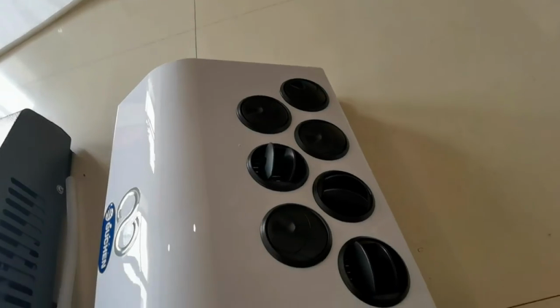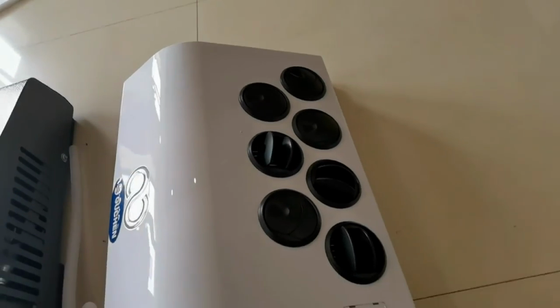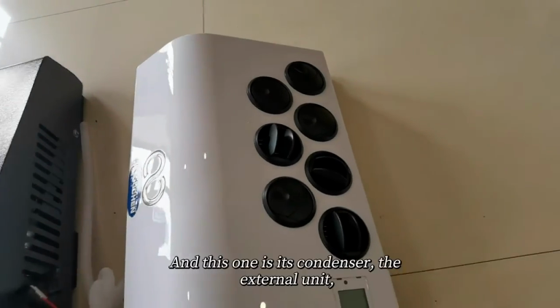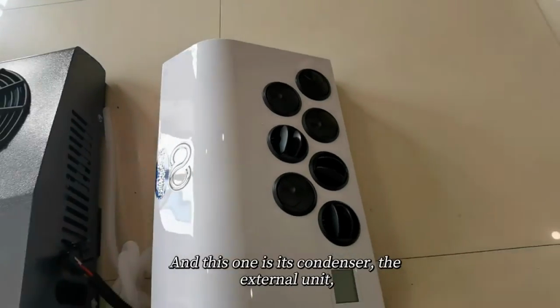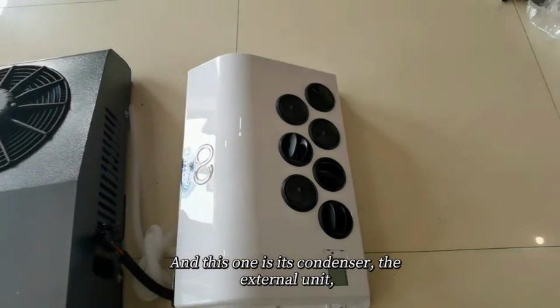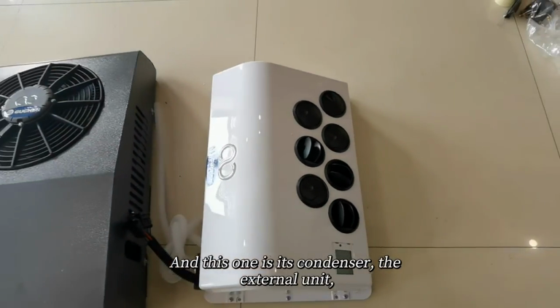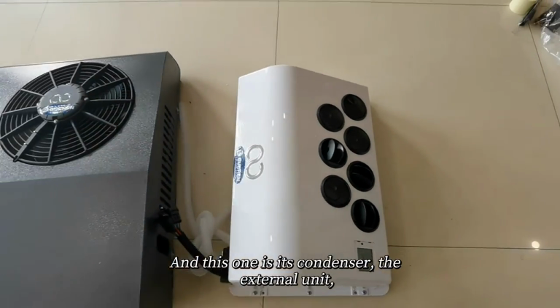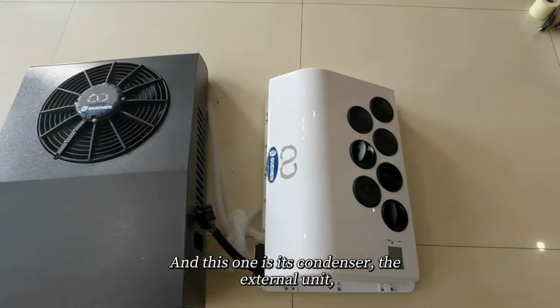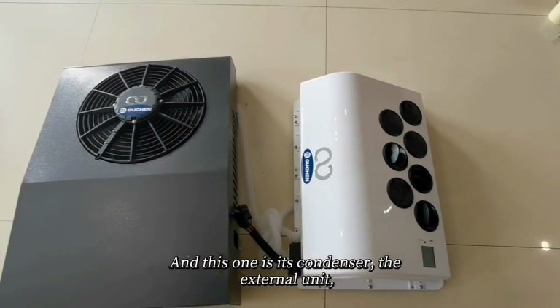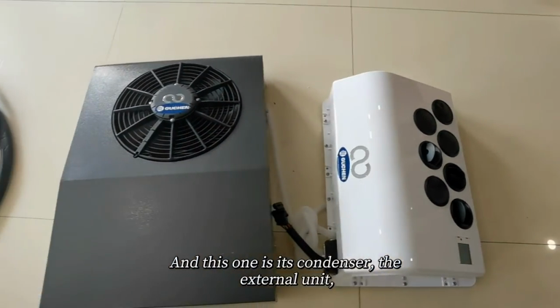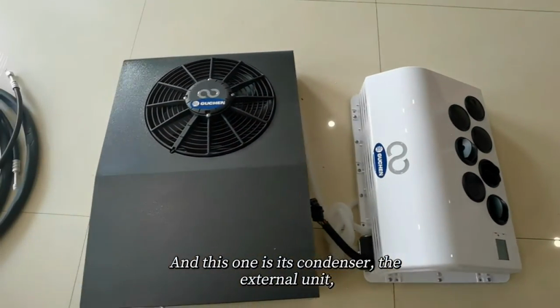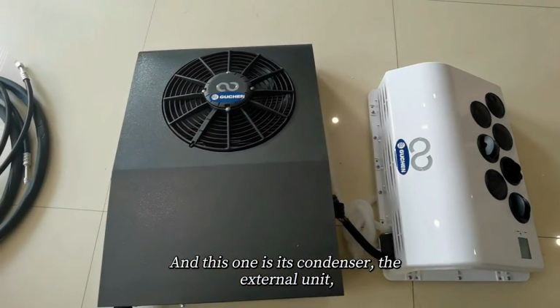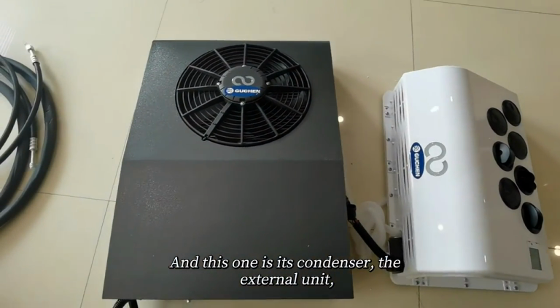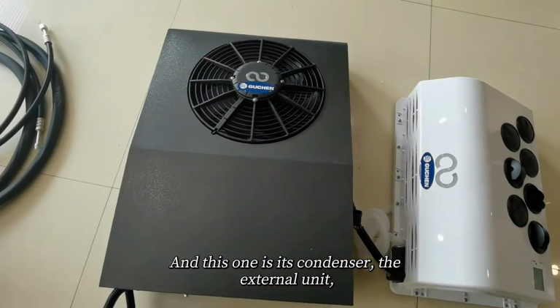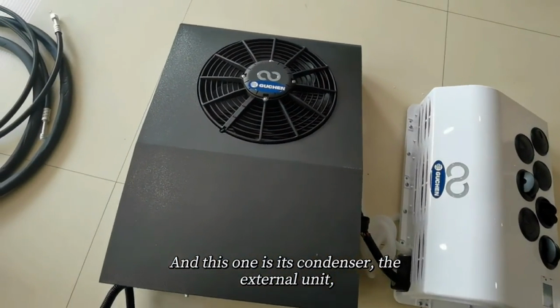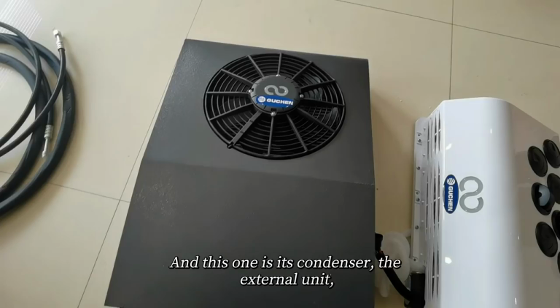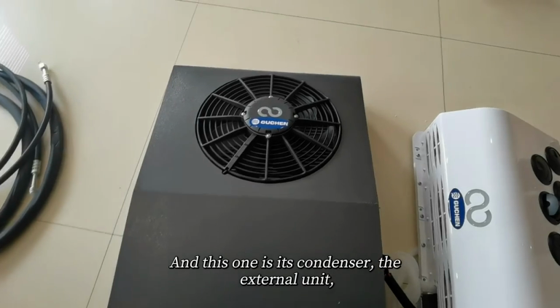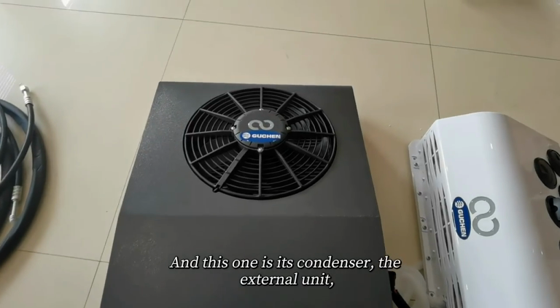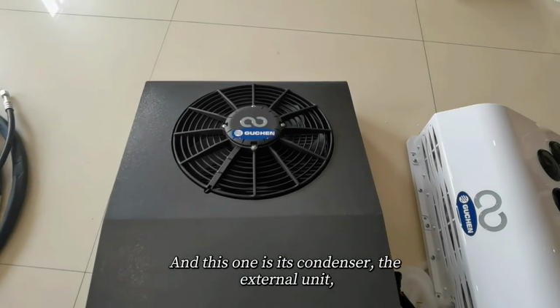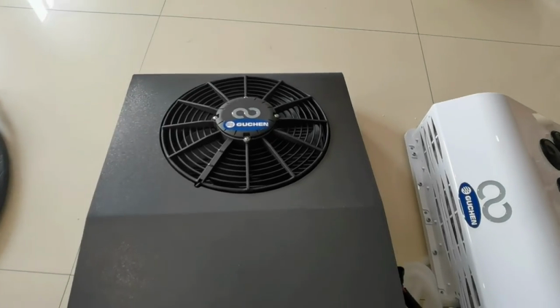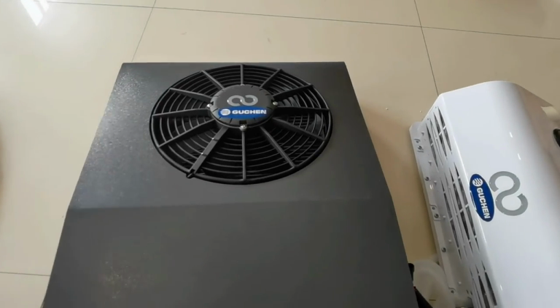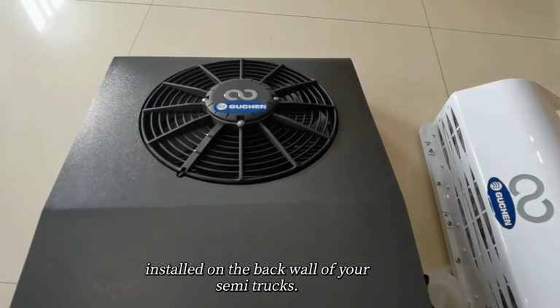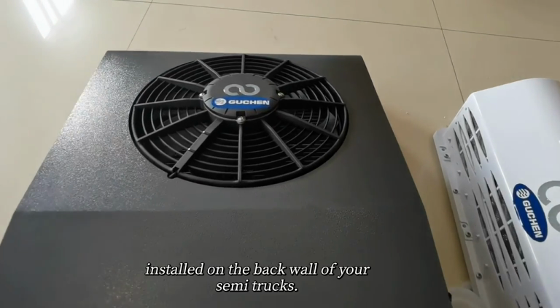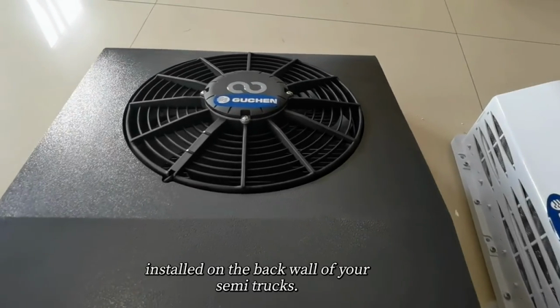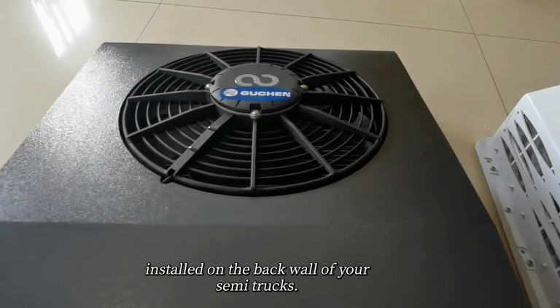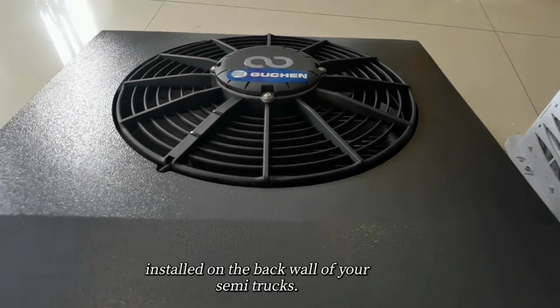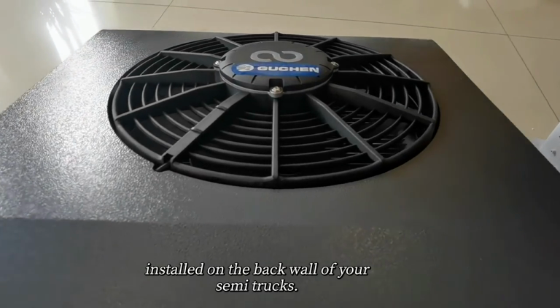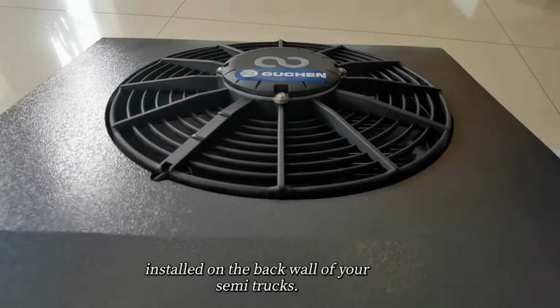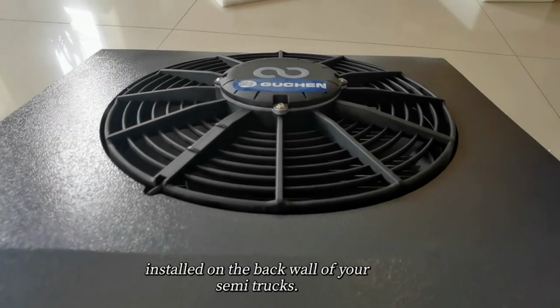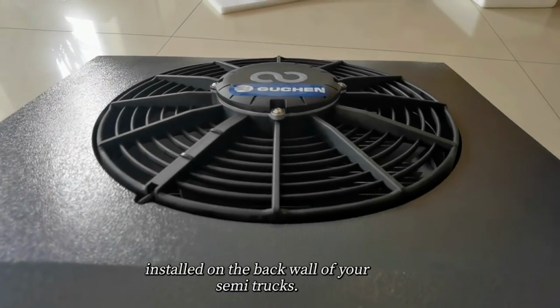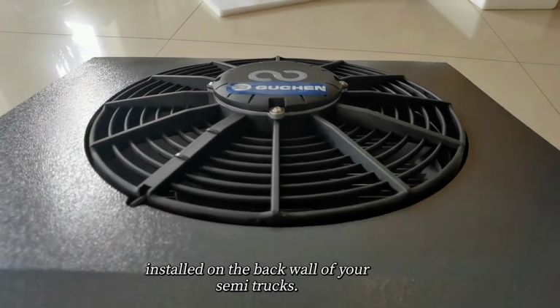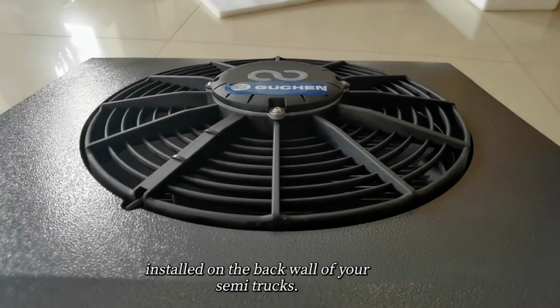And this one is its condenser, the external unit installed on the back wall of your semi-trucks.